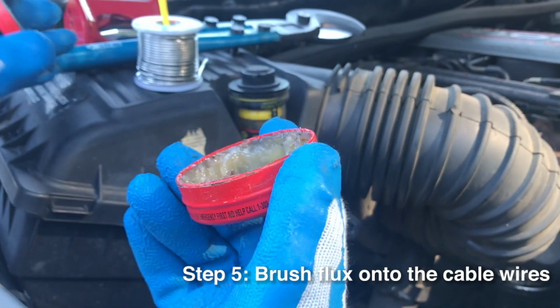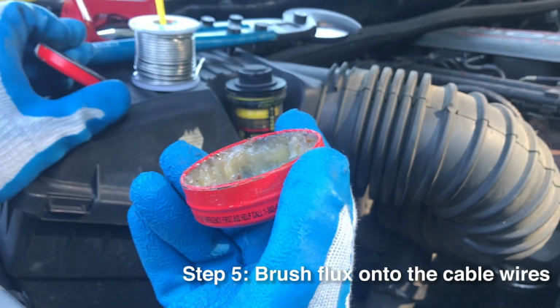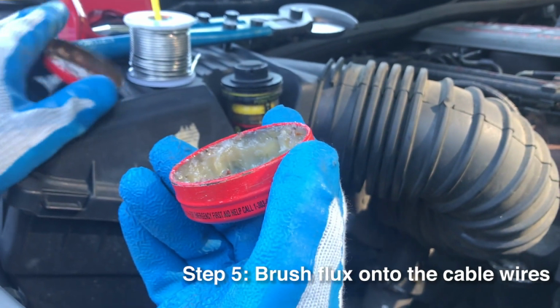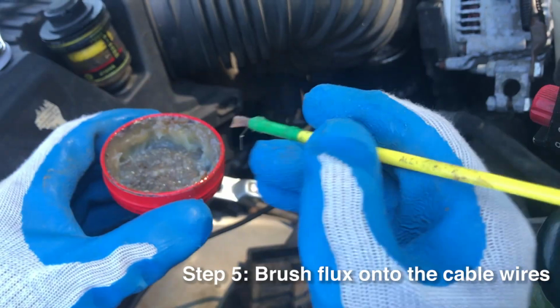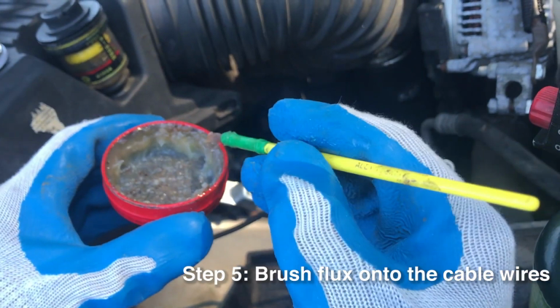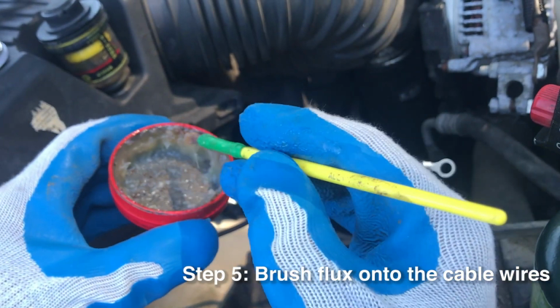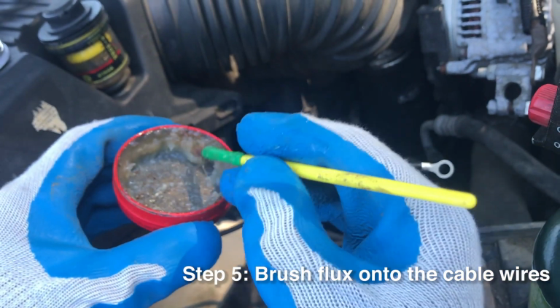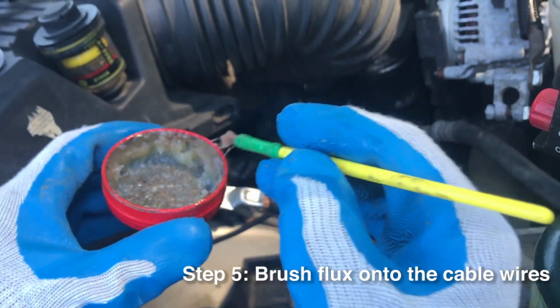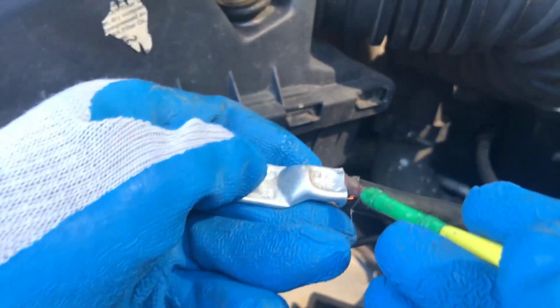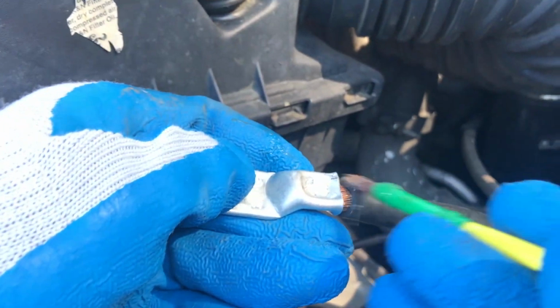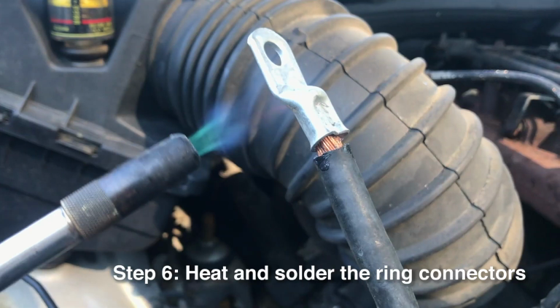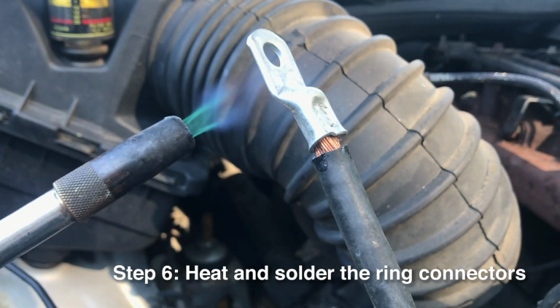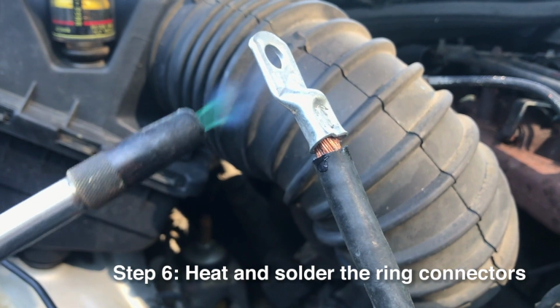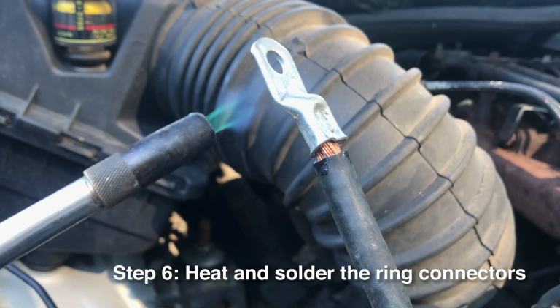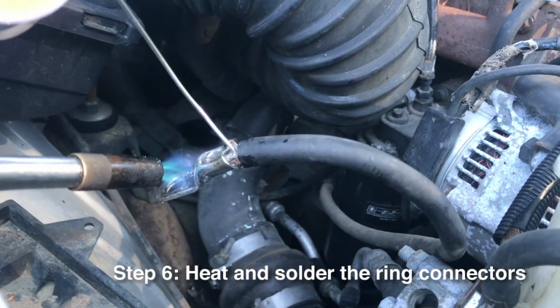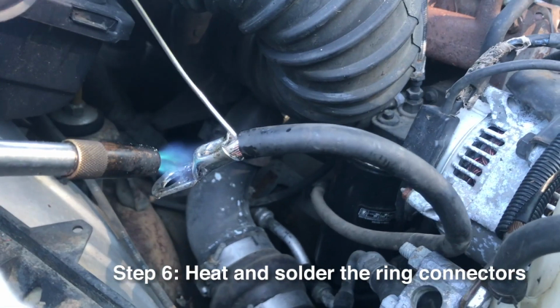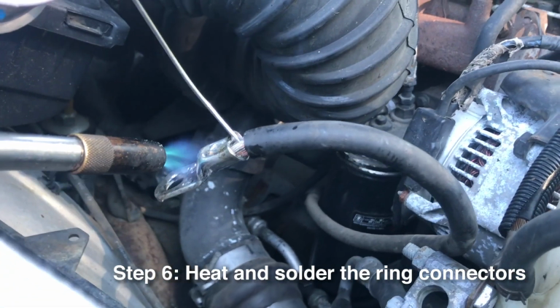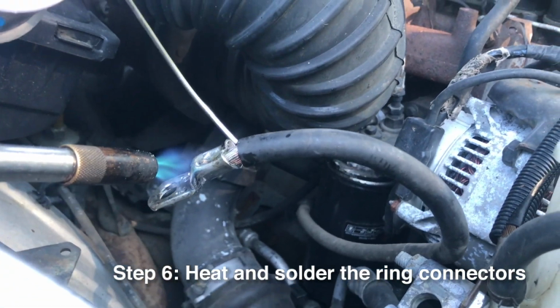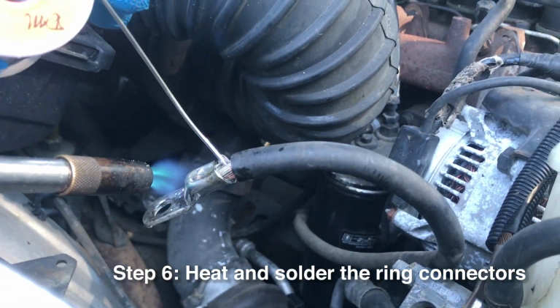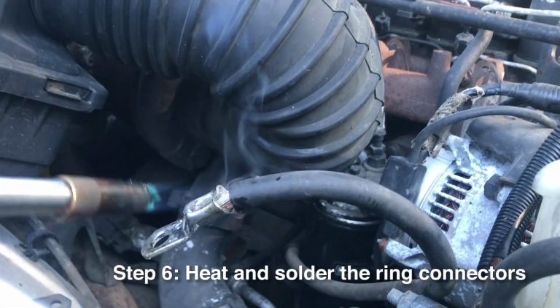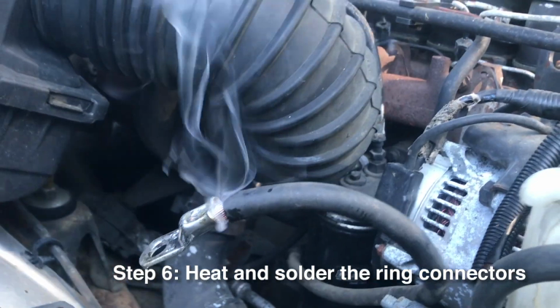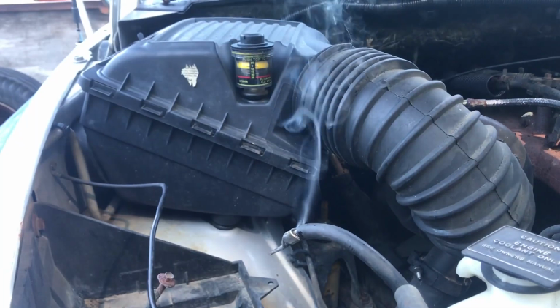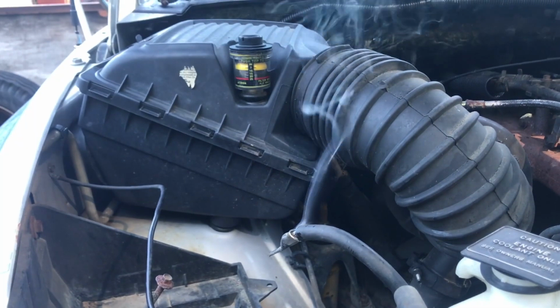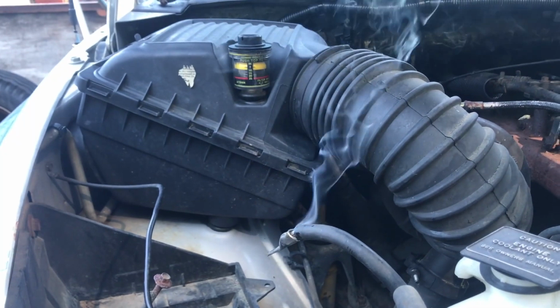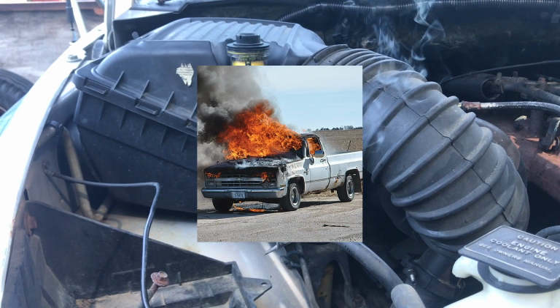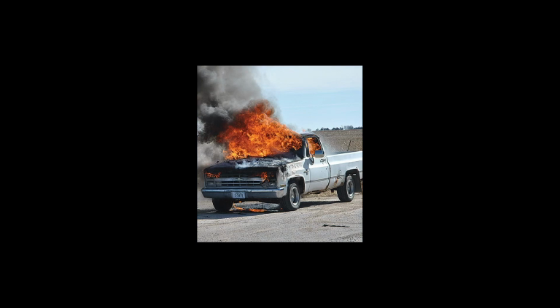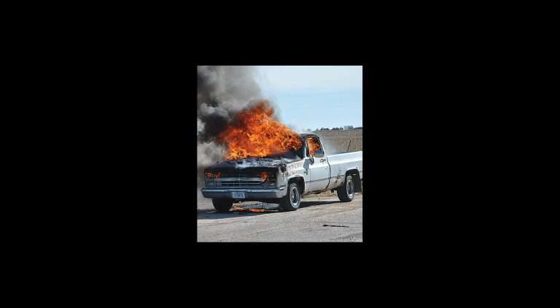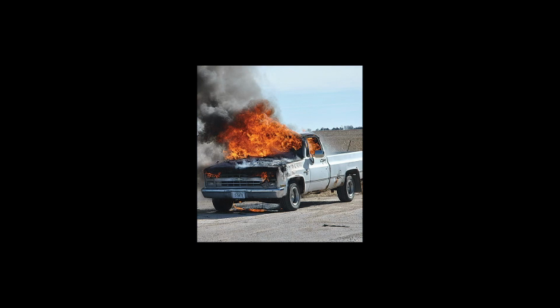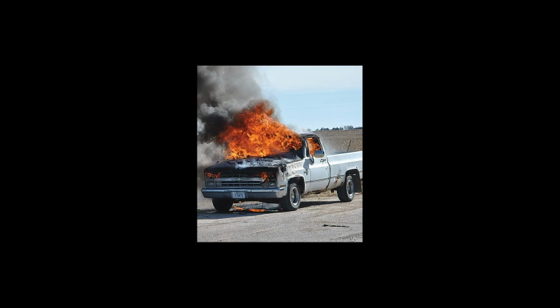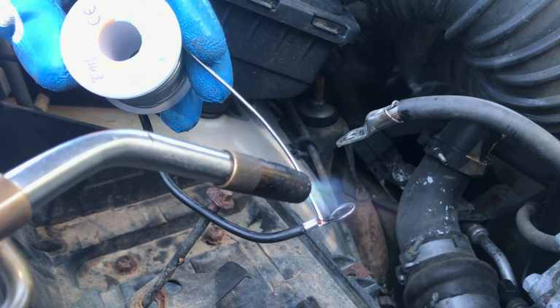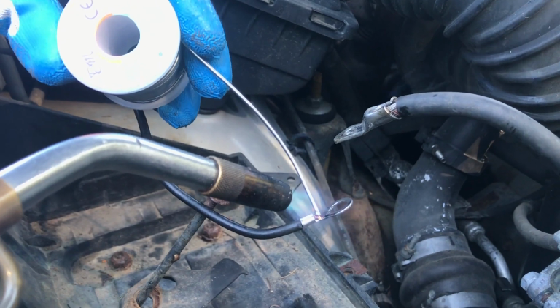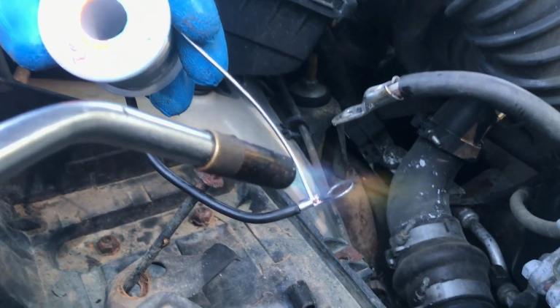Now a little bit of flux to get the solder to flow well on the cable. Heat it up with a torch. Just be careful that you don't burn anything behind it or catch anything on fire. Rocky has burned up a few things but he's learning. Solder all your other cables.